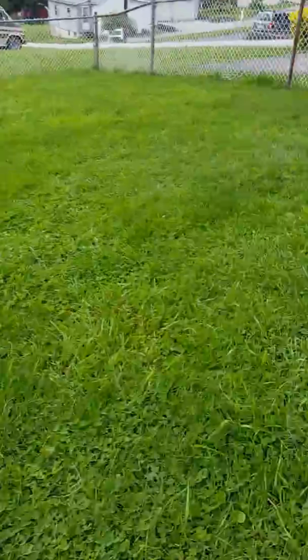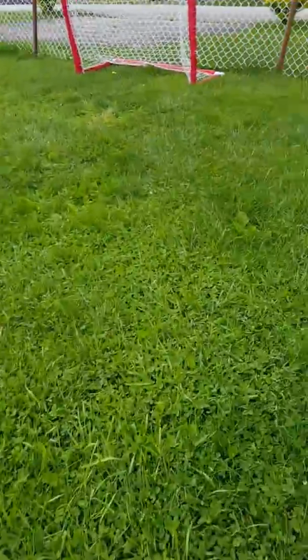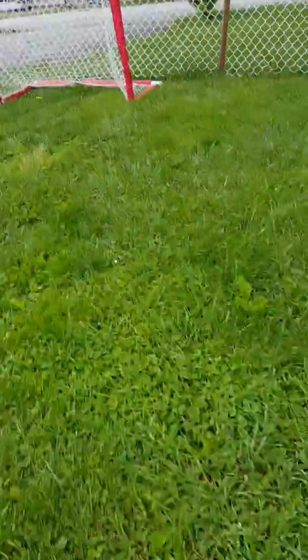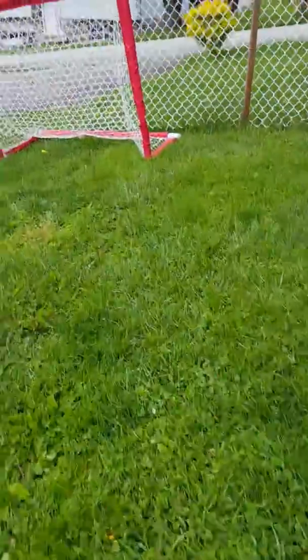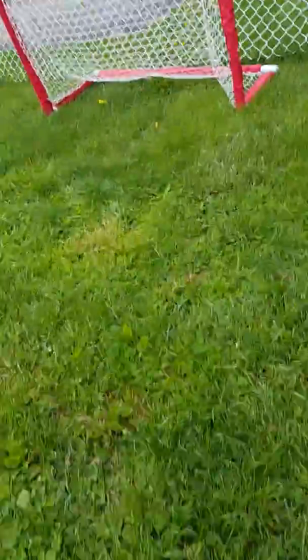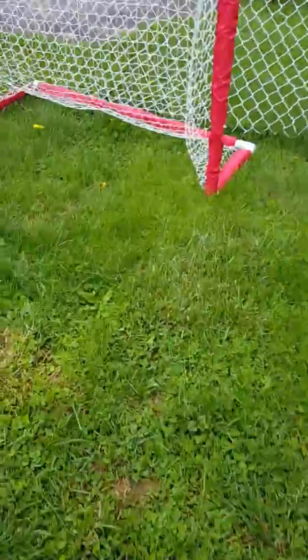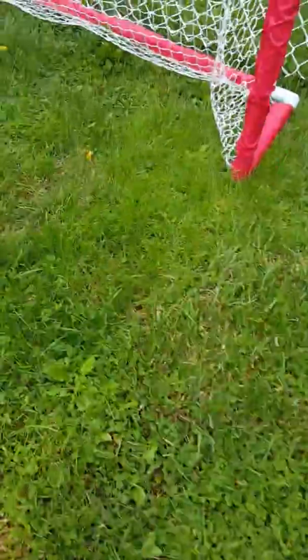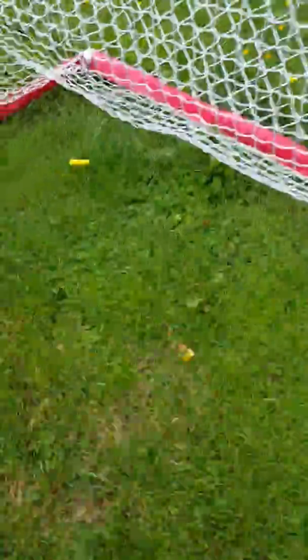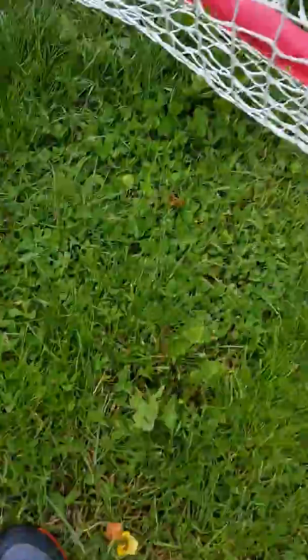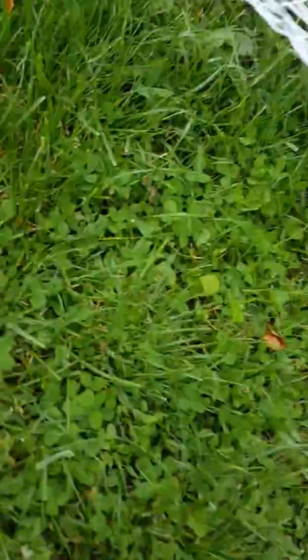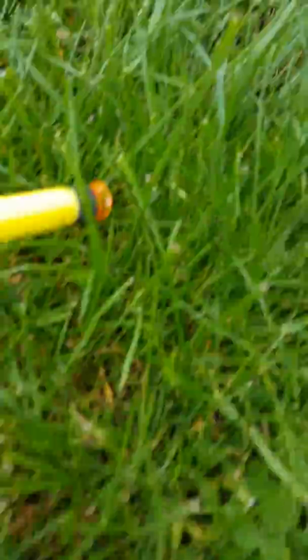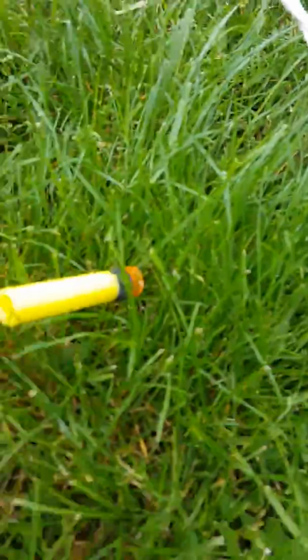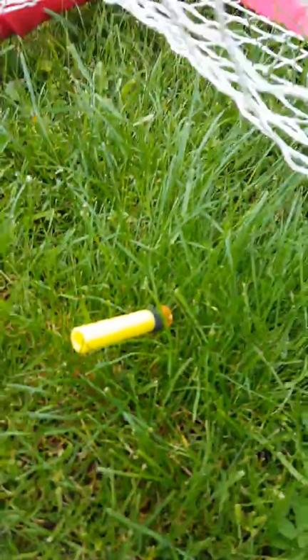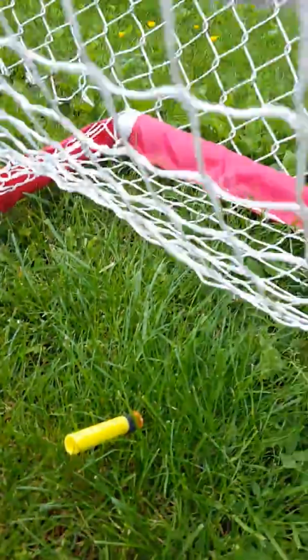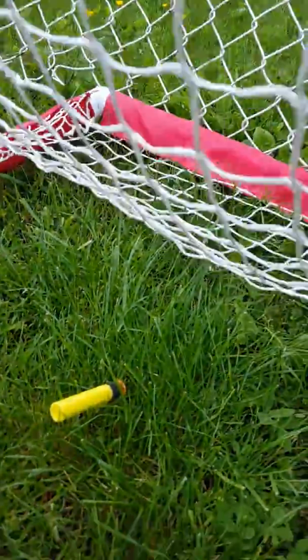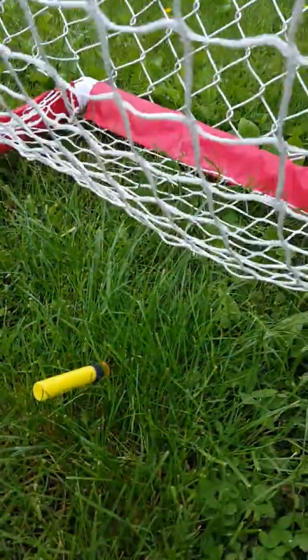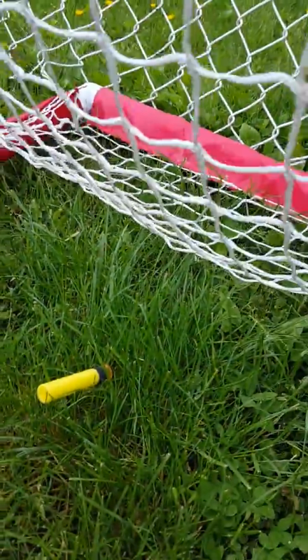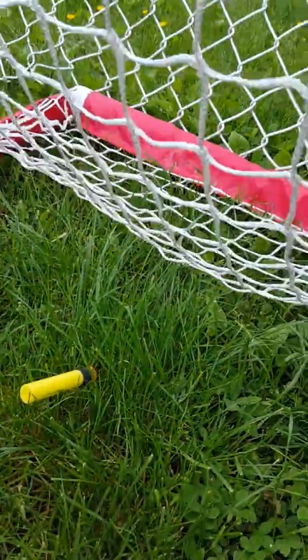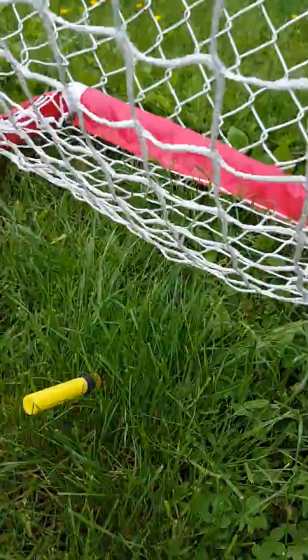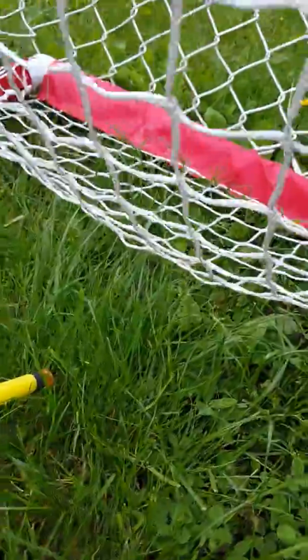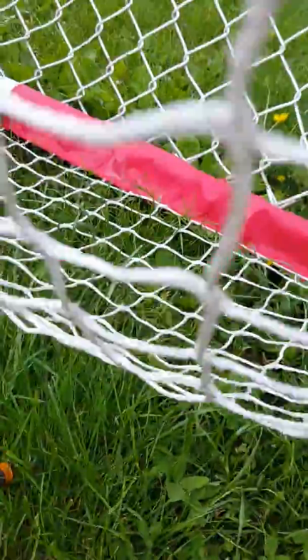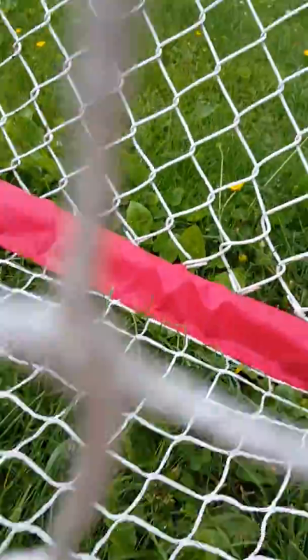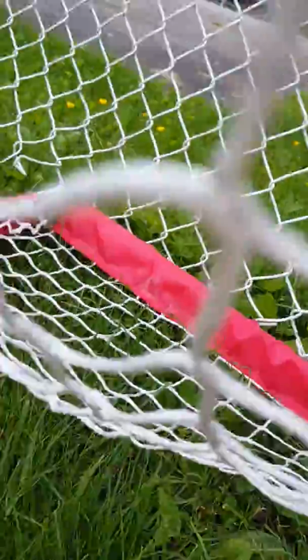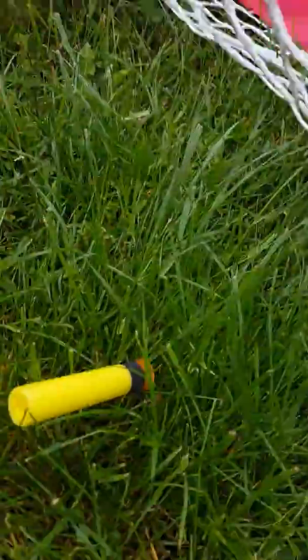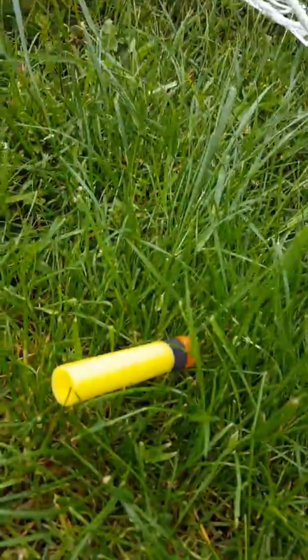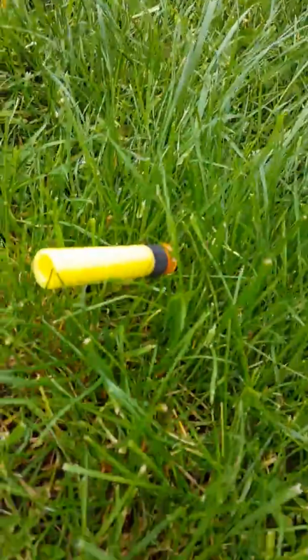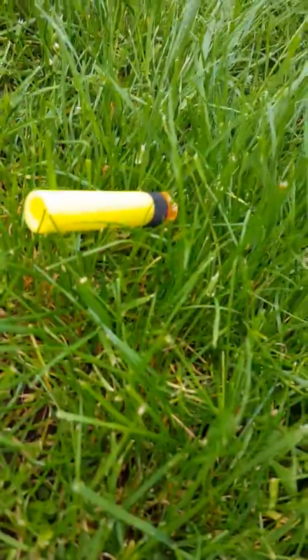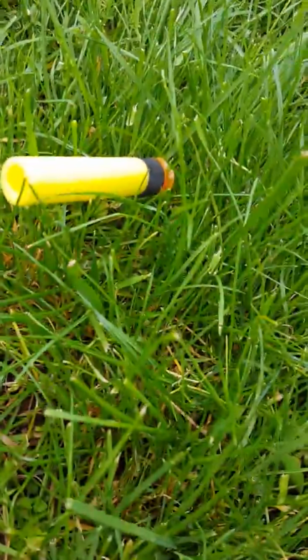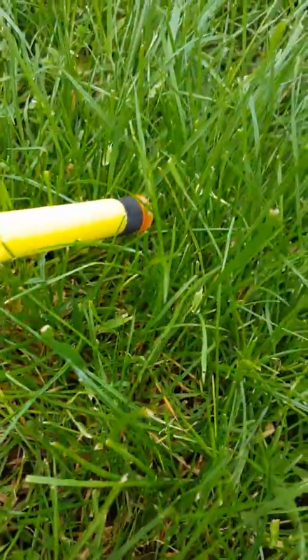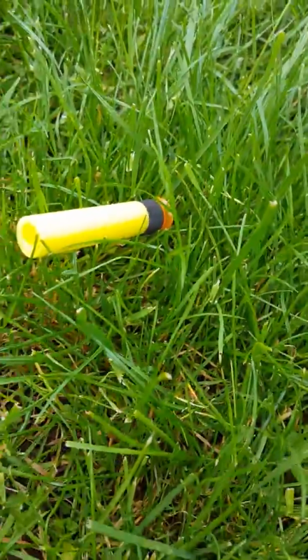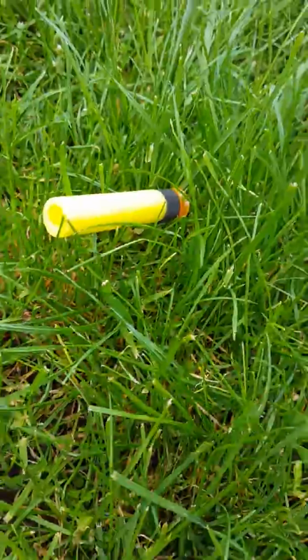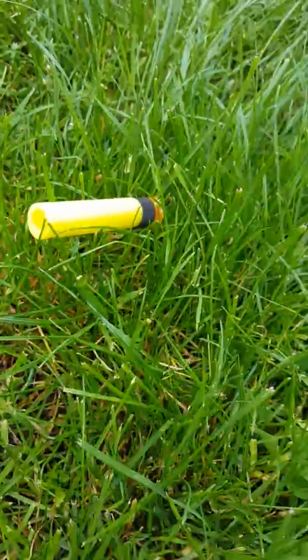Yes, he got it! It went clear over here, right there, right in the net. He hit it! Boom. Bang. And it went right there, sitting in the grass now.